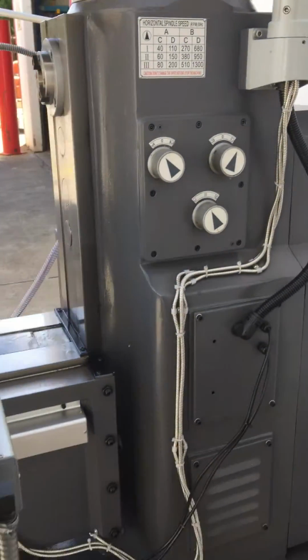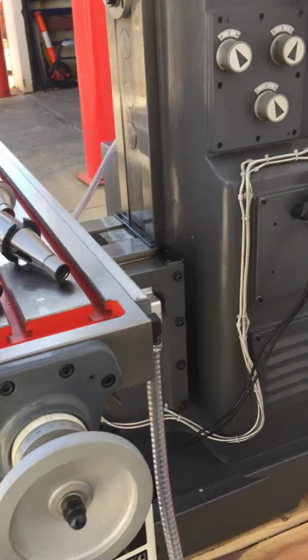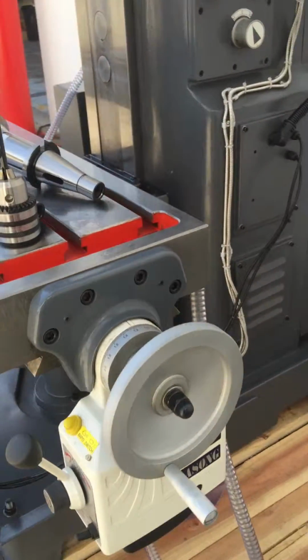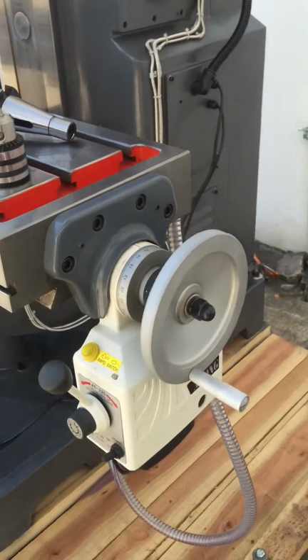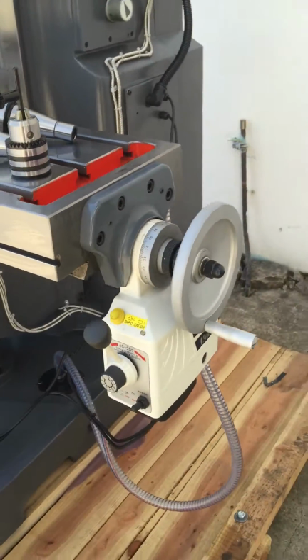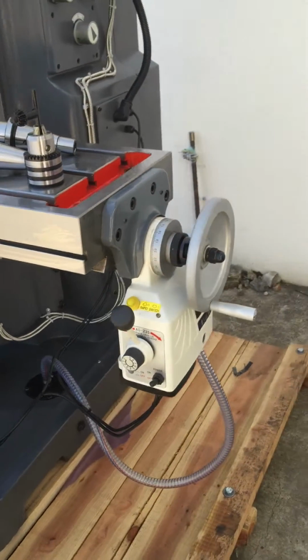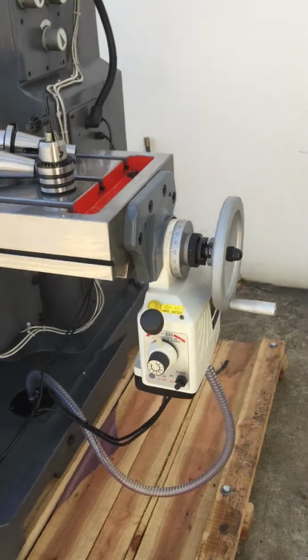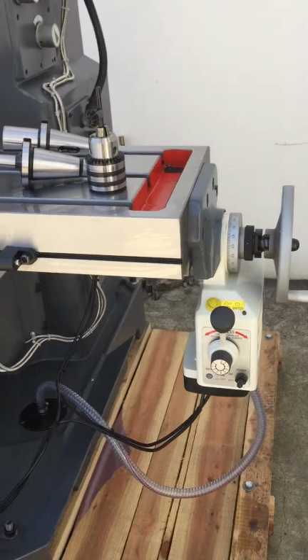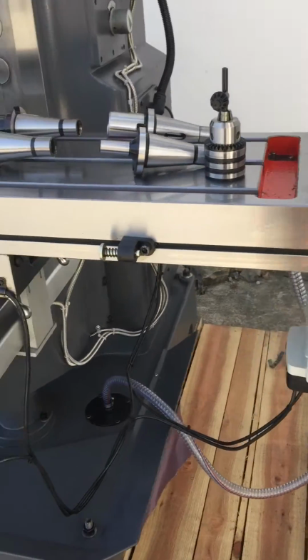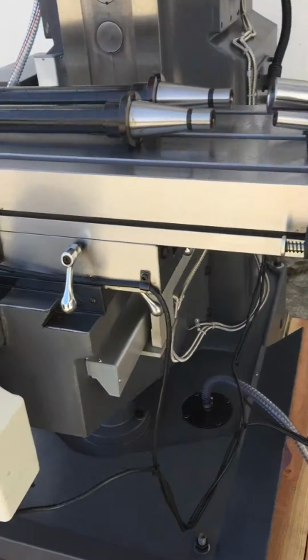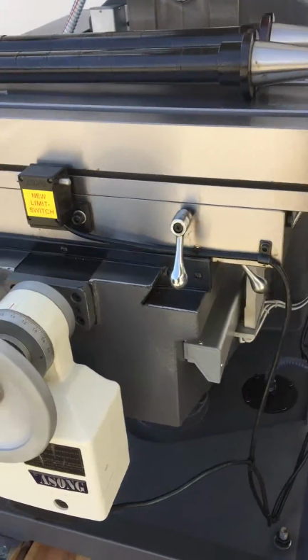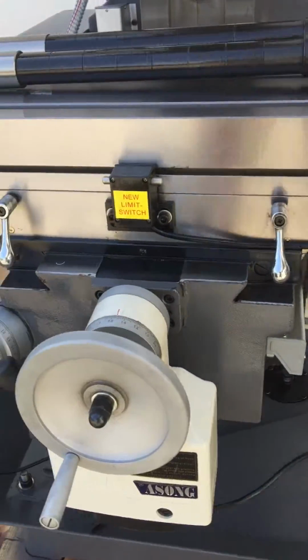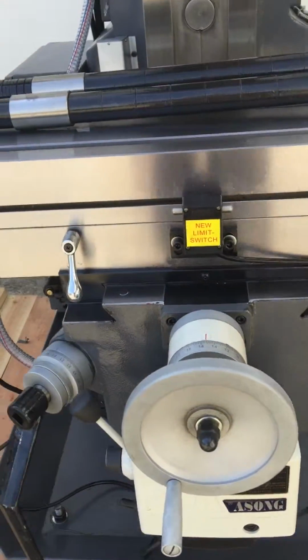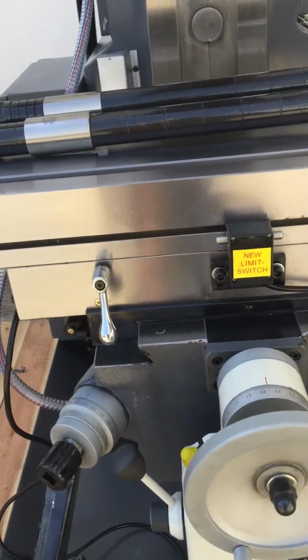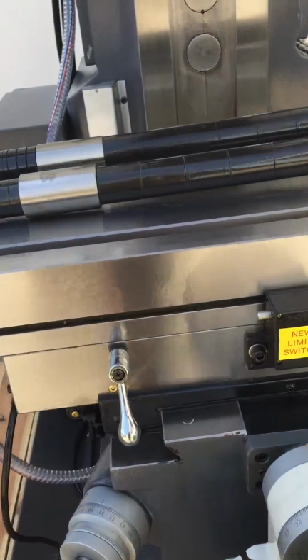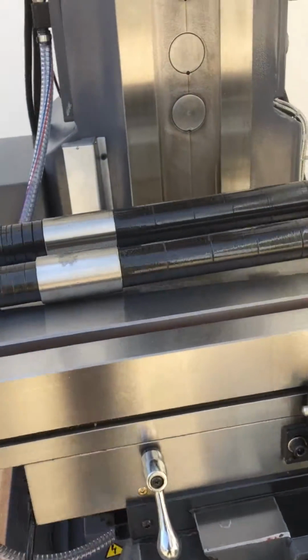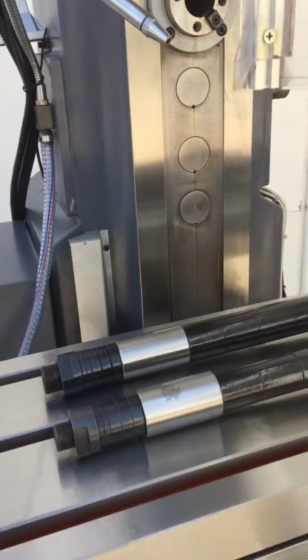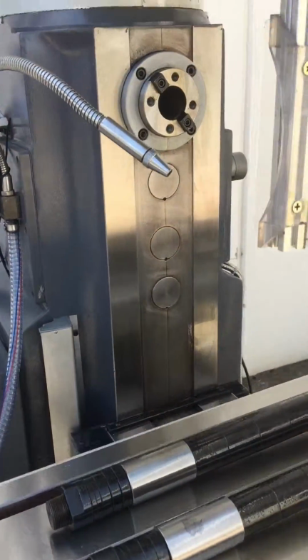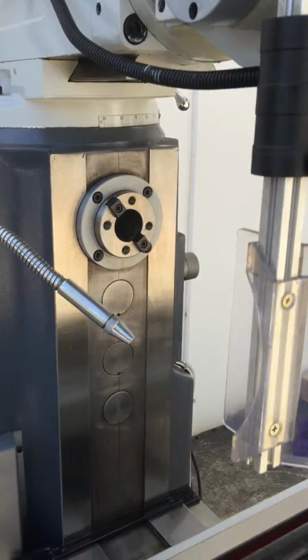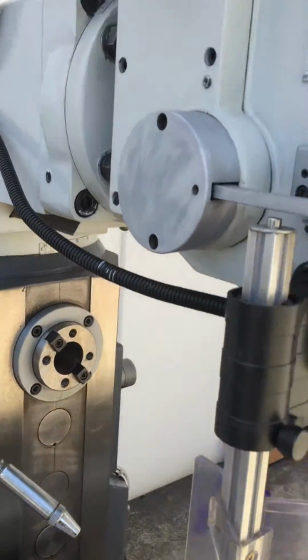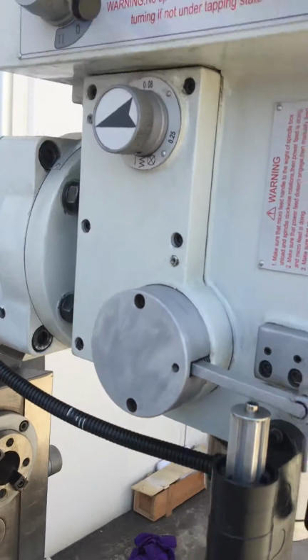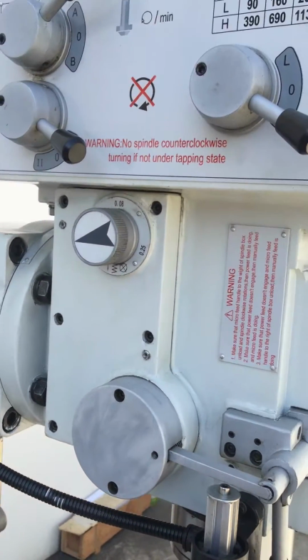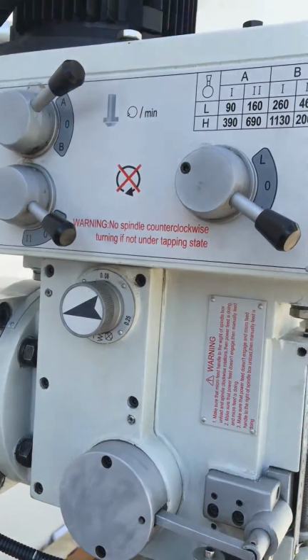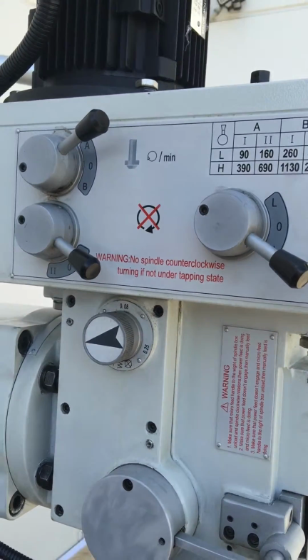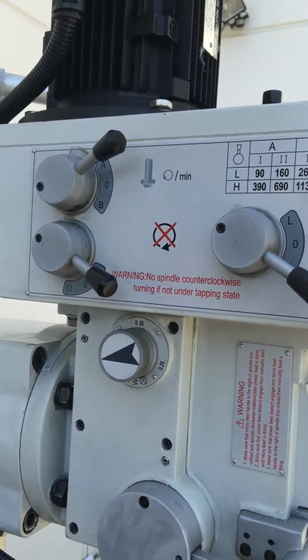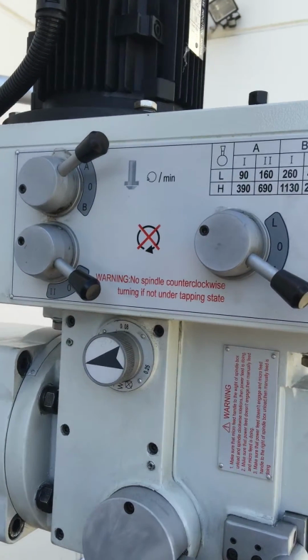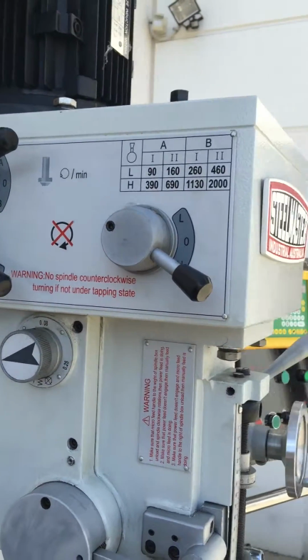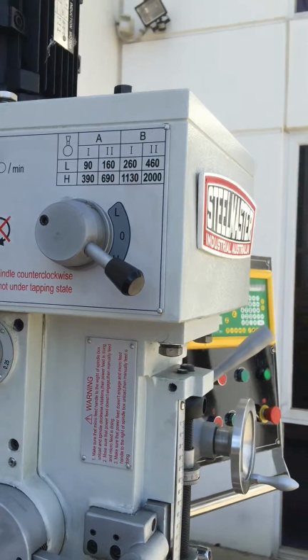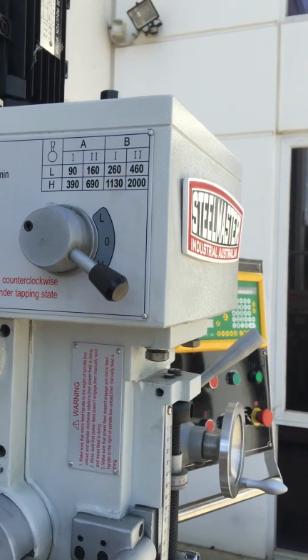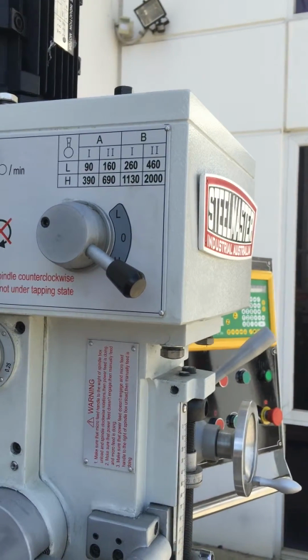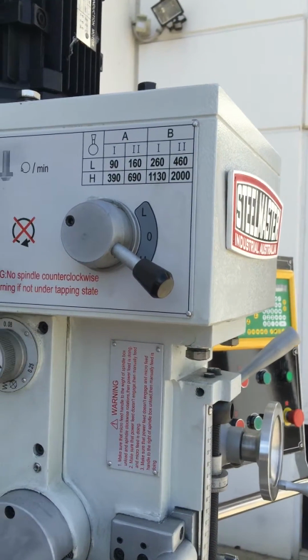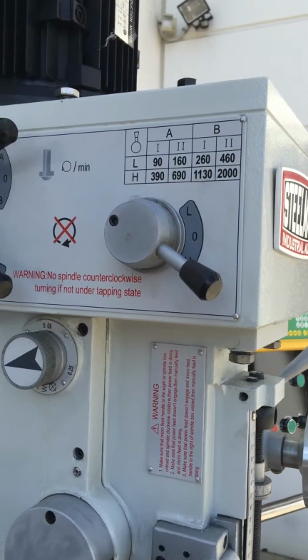We've also got the two-axis power feeds, as you can see, with rapid and also vertical. And on the left-hand side of the machine, we have vertical speed selectors from 90 to 2000 revs.